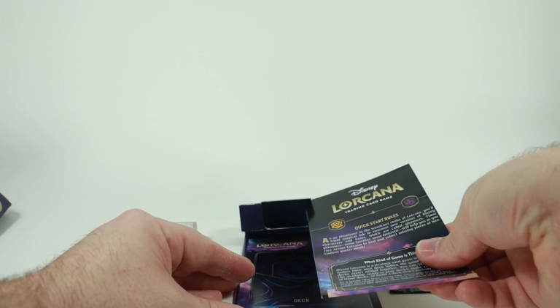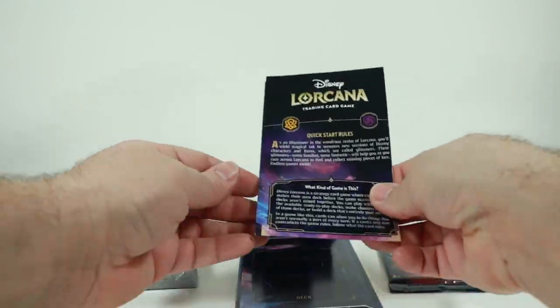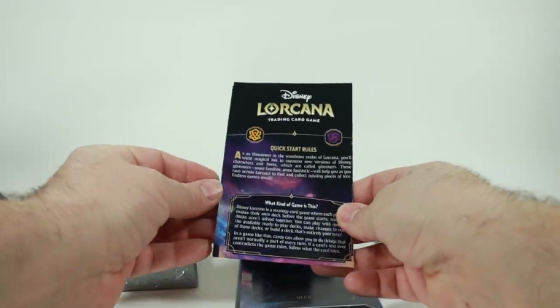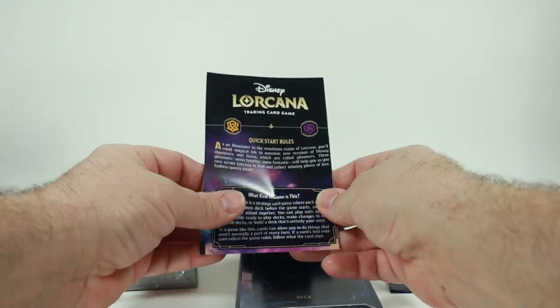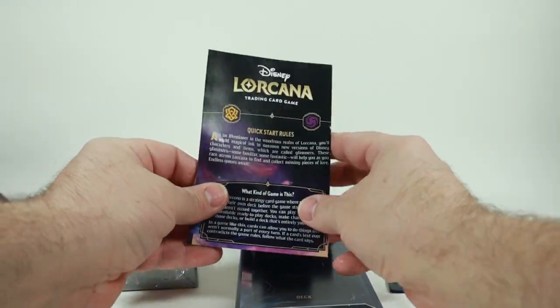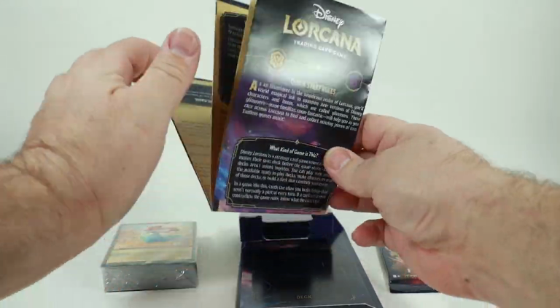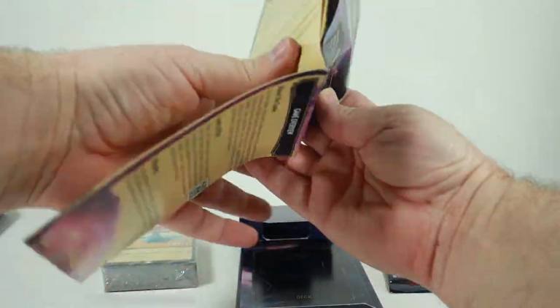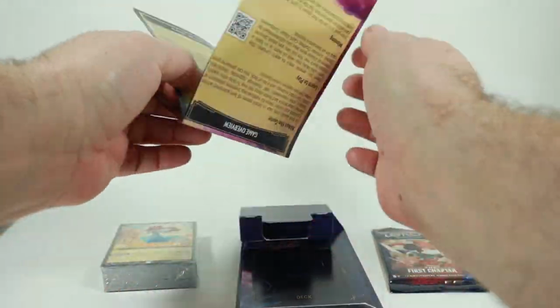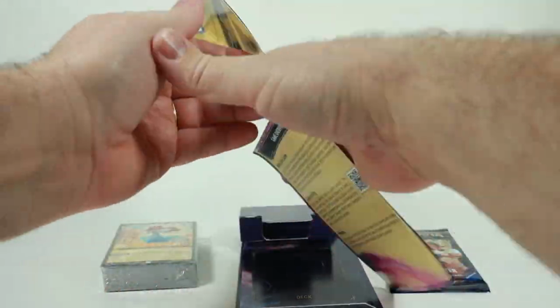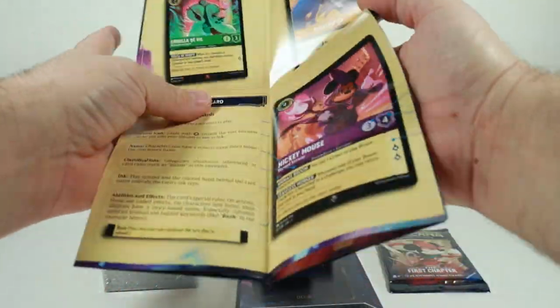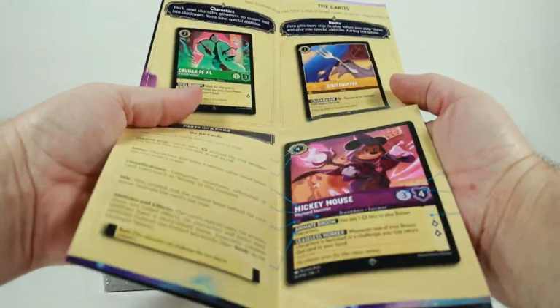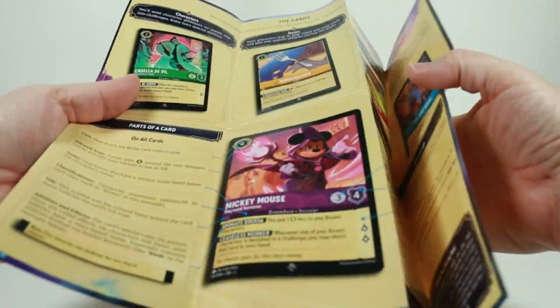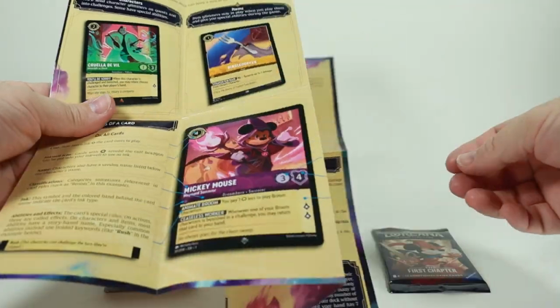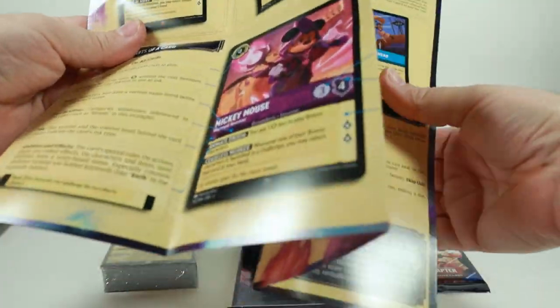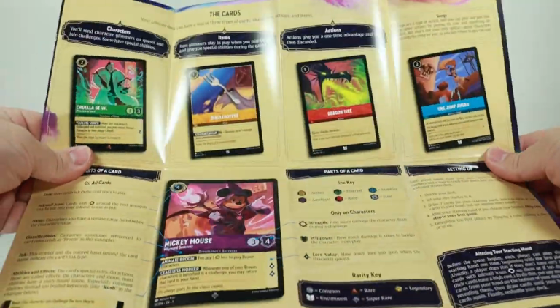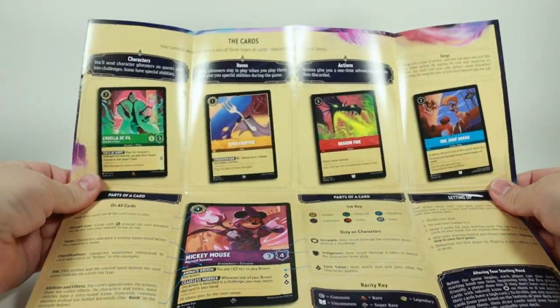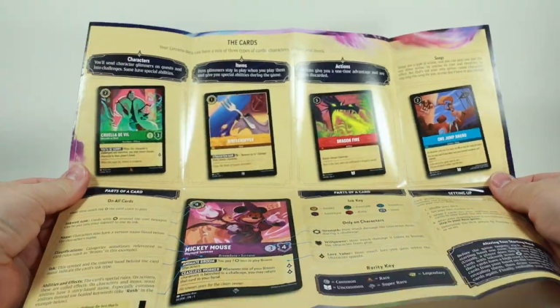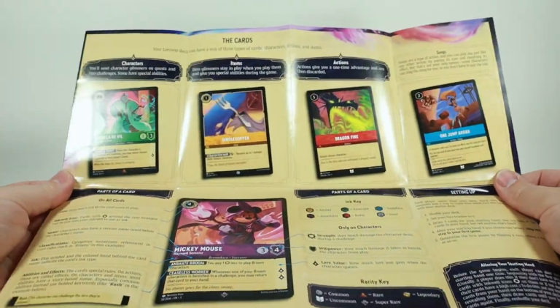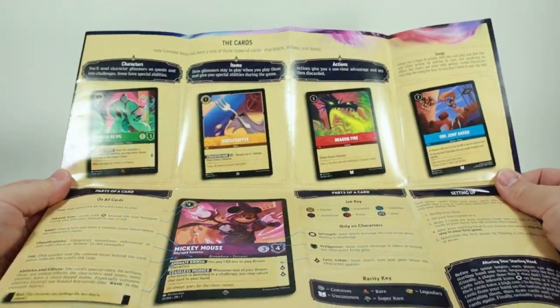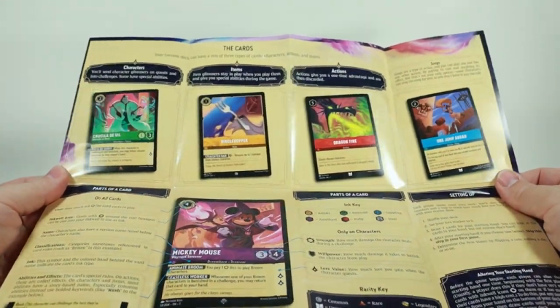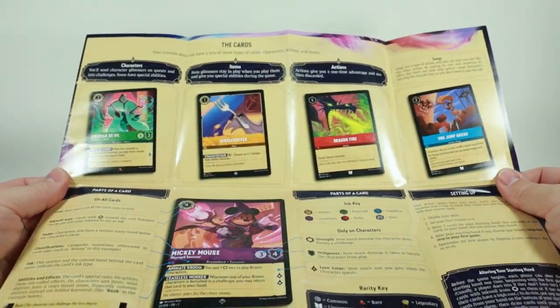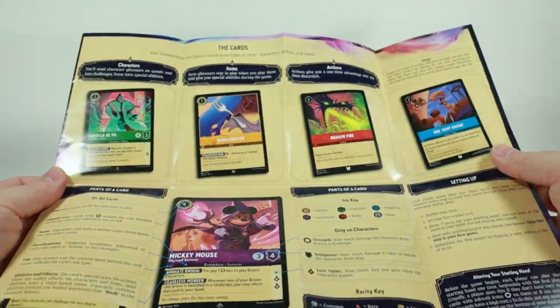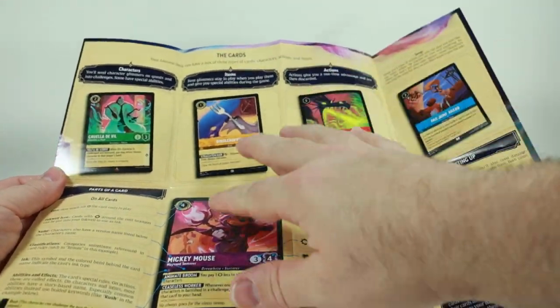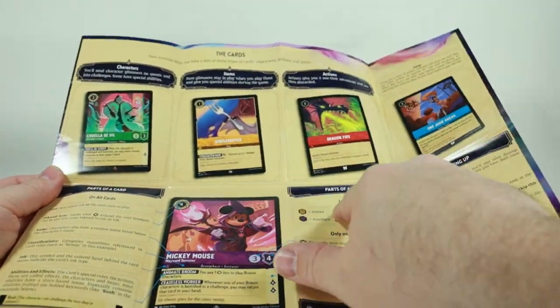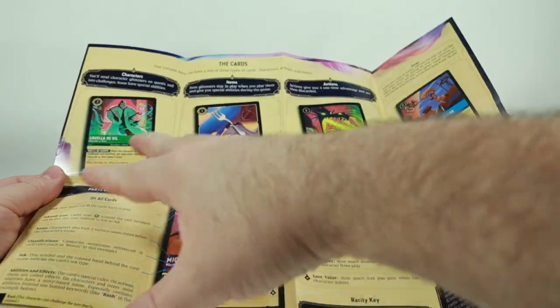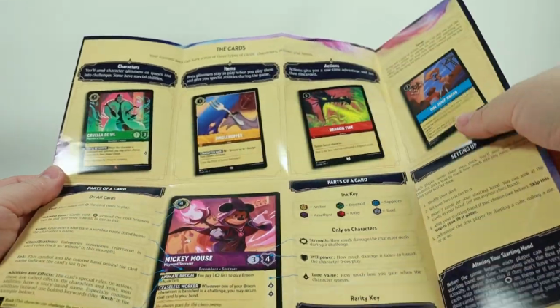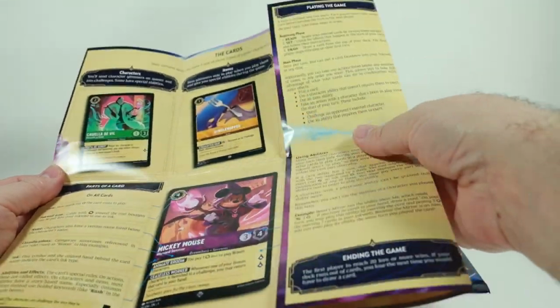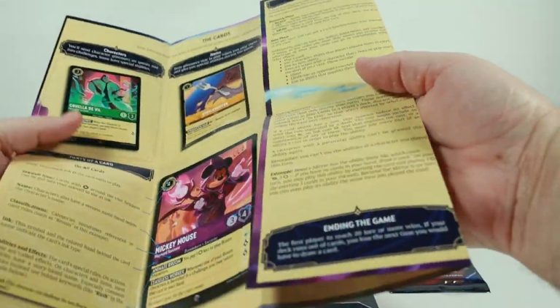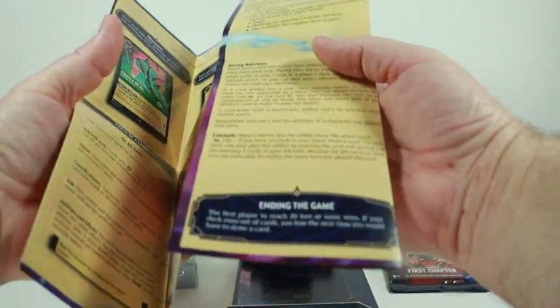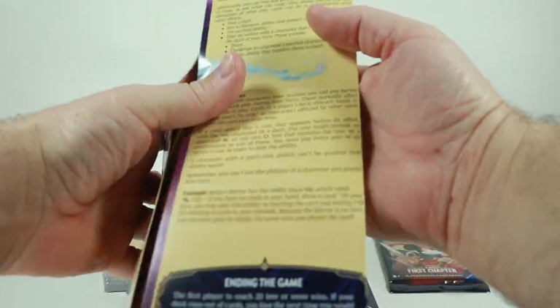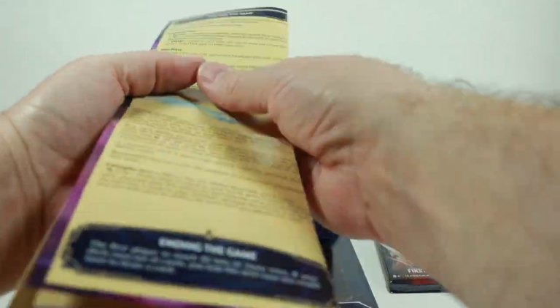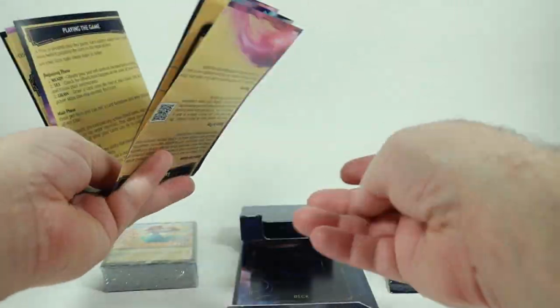Then you get the quick start rules right here. Opening this up, there are lots of visual examples, keys, and information on what you should be doing.